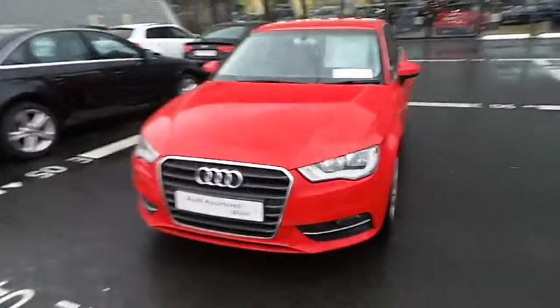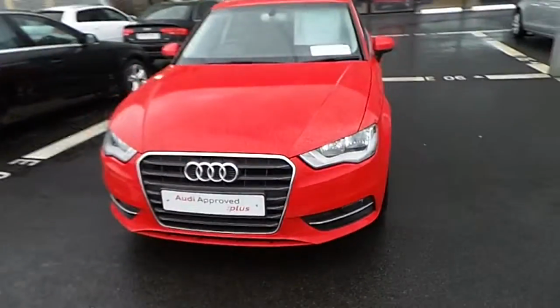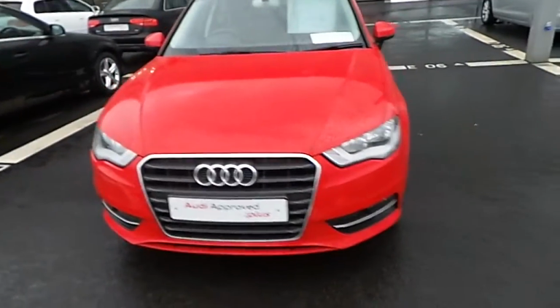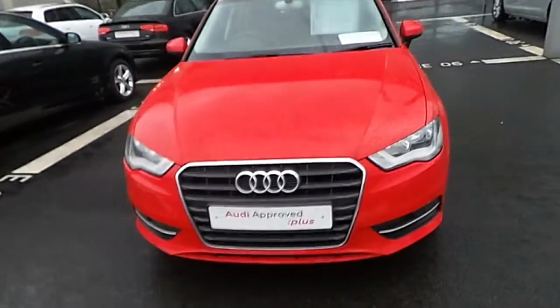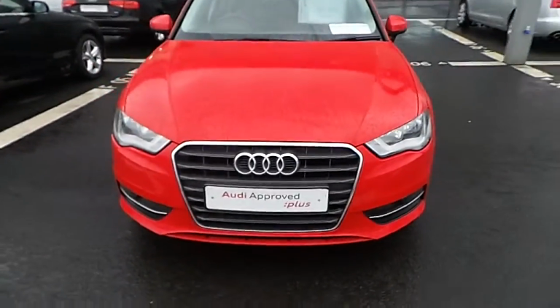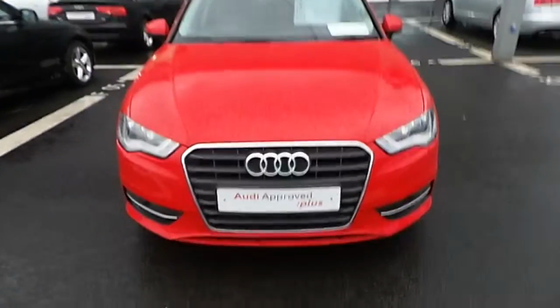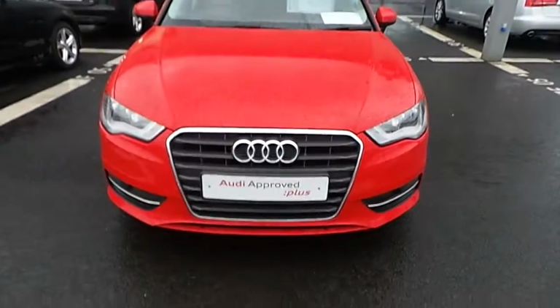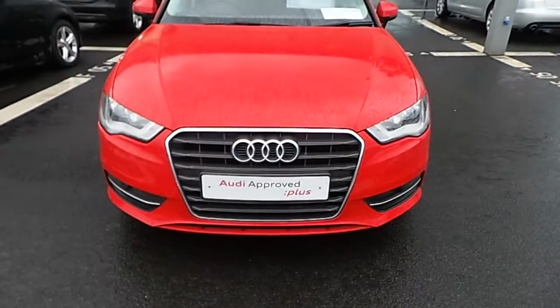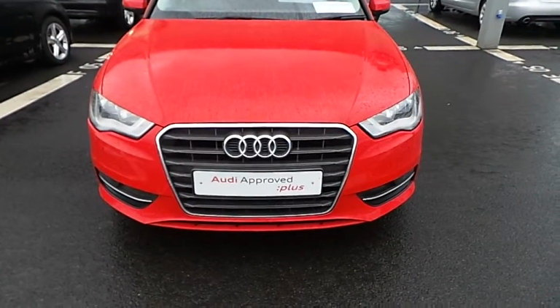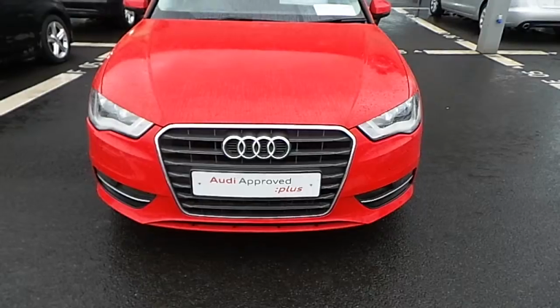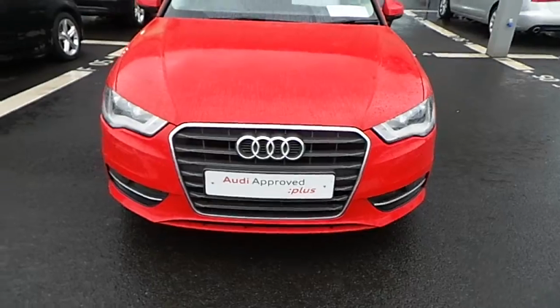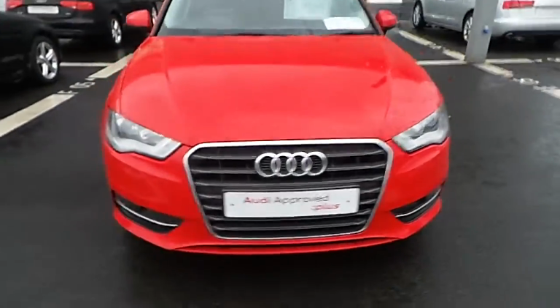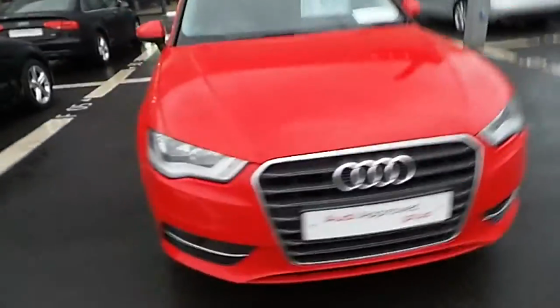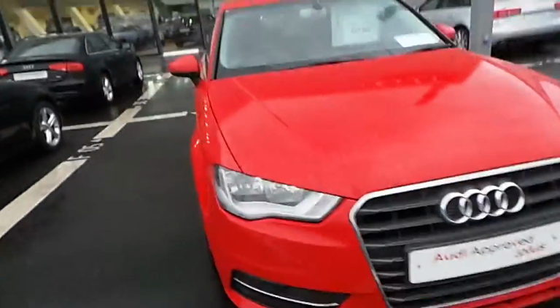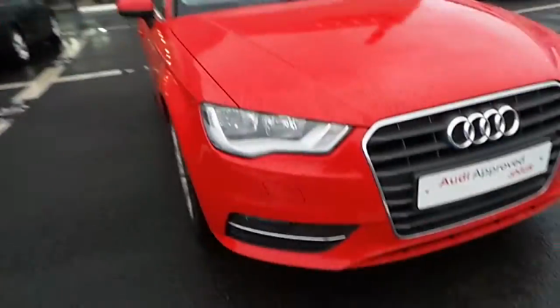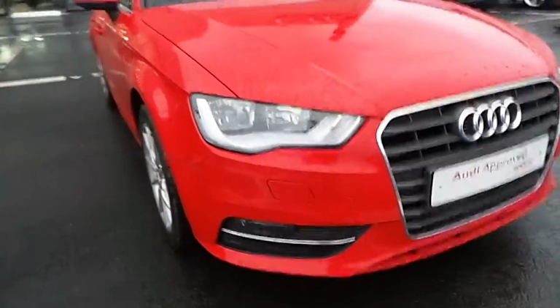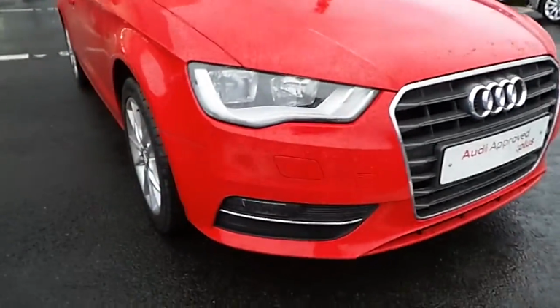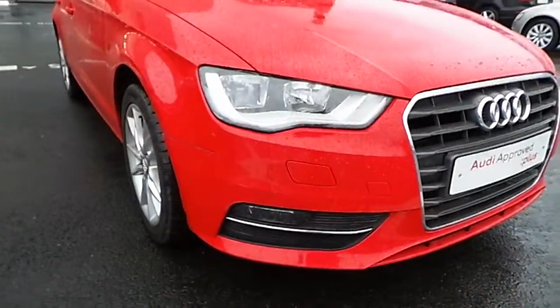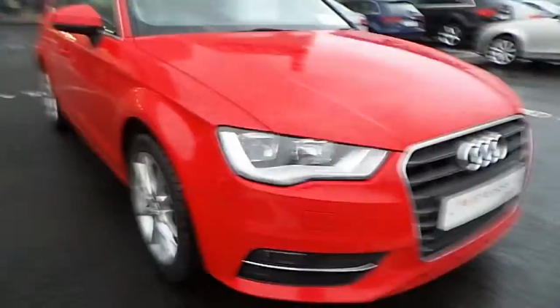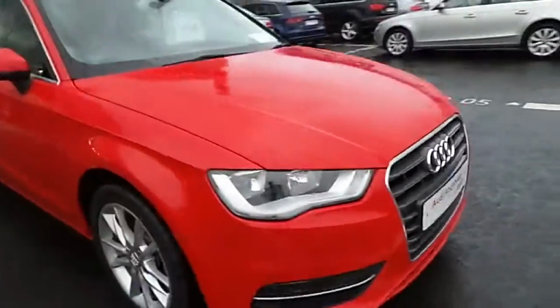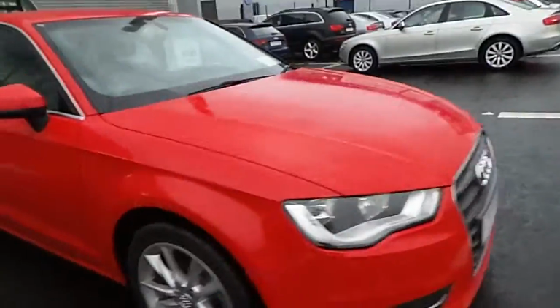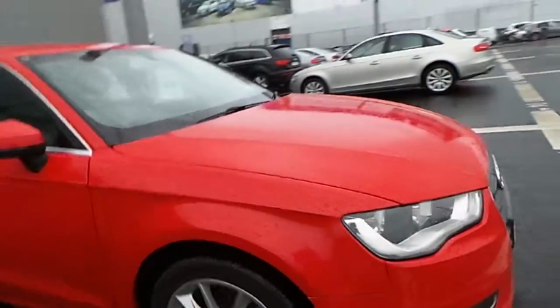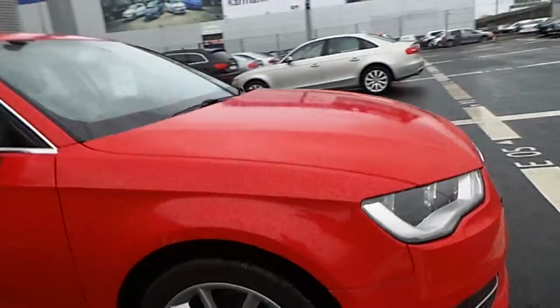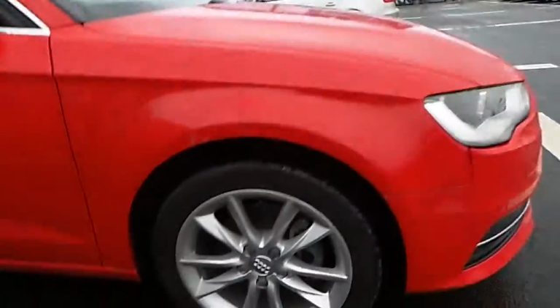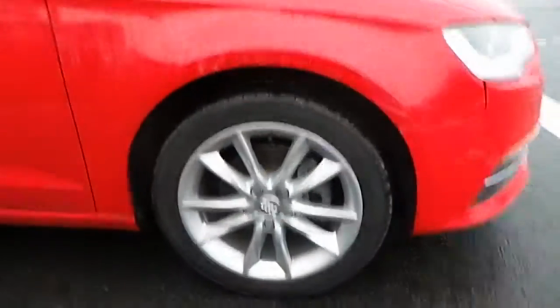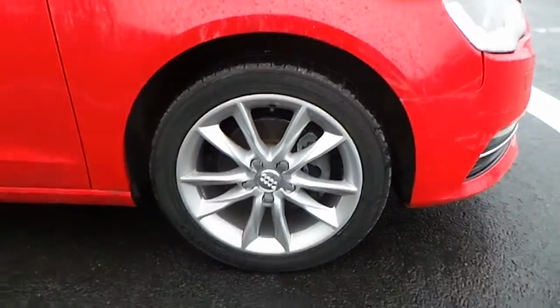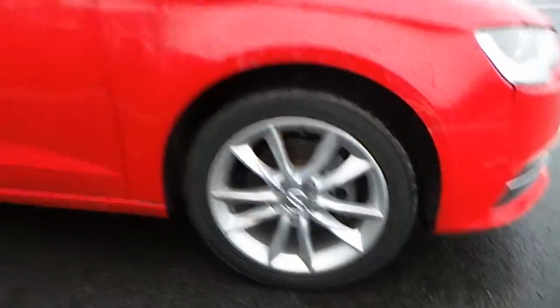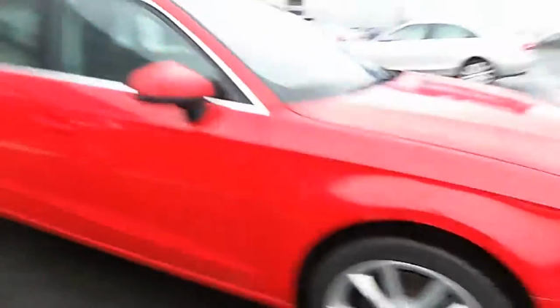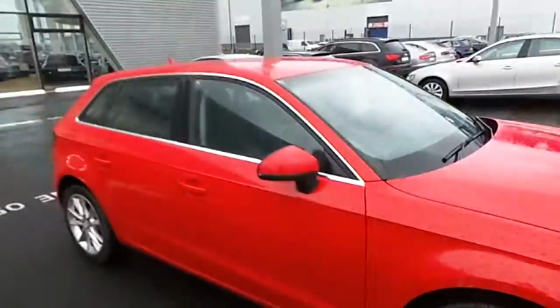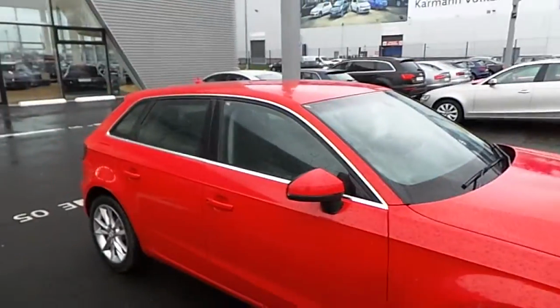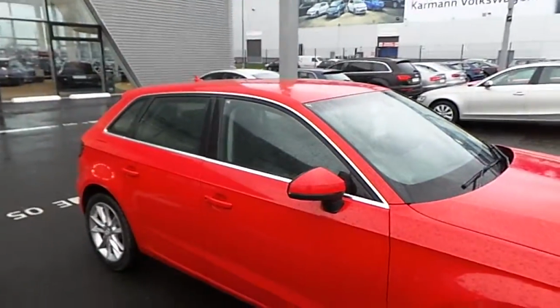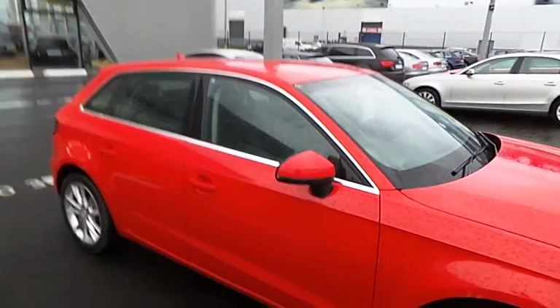At the front of the vehicle we have our traditional single frame Audi grille and badge. The vehicle is equipped with front fog lights and a headlight washing system. It's fitted with 17-inch 5-spoke alloy wheels and chrome window surrounds.